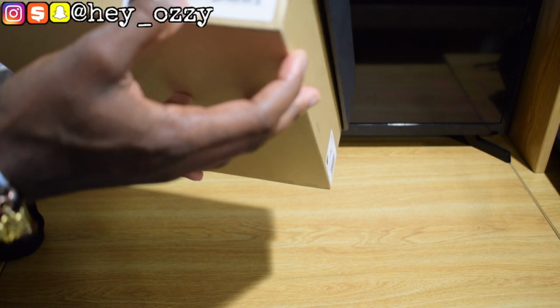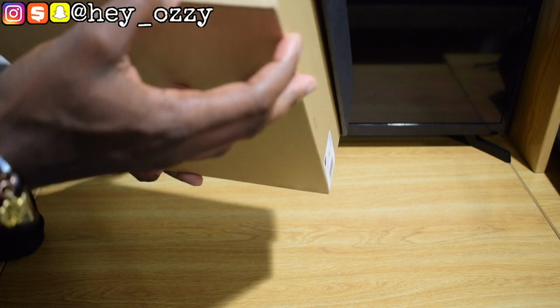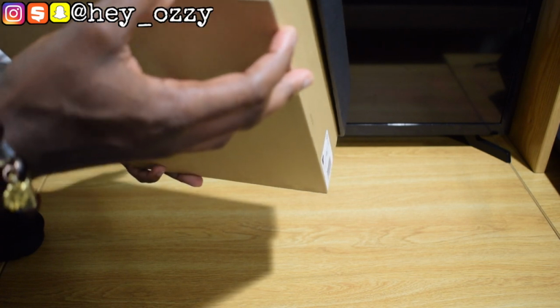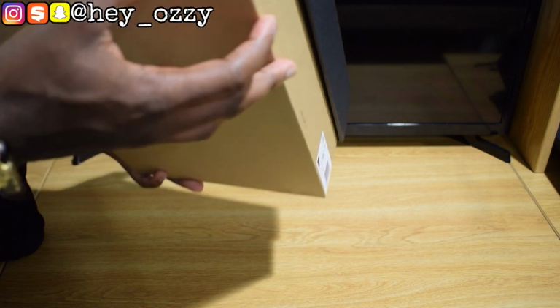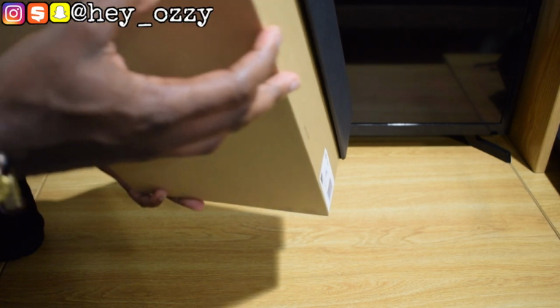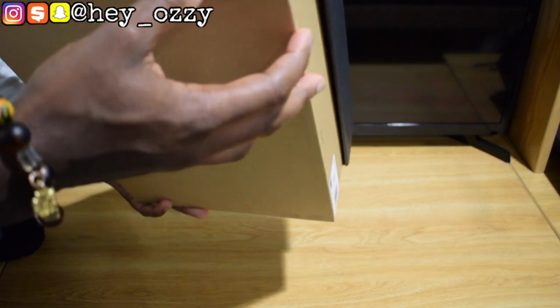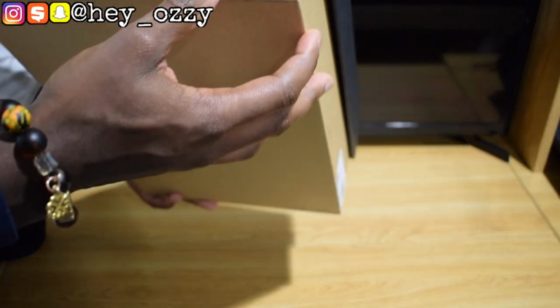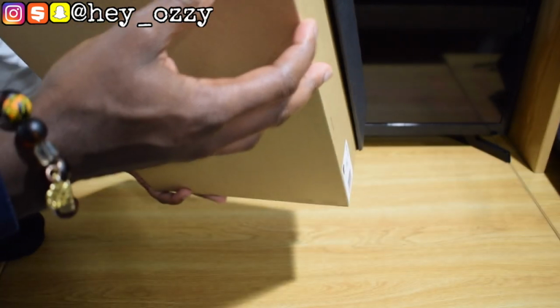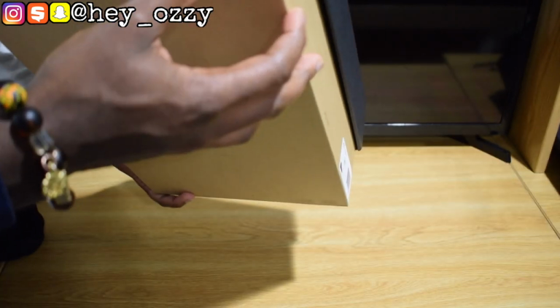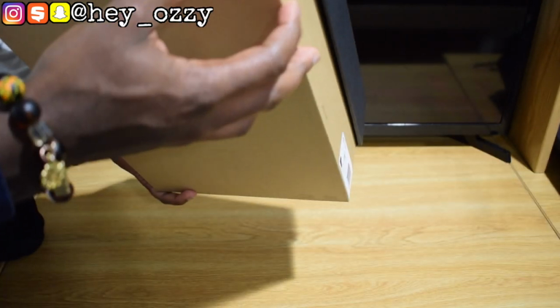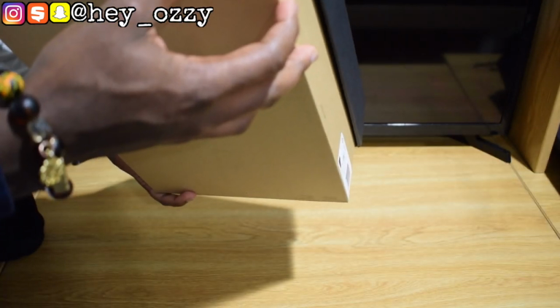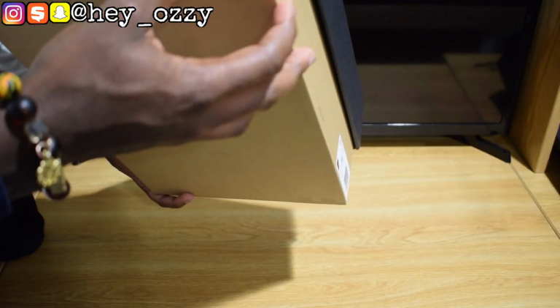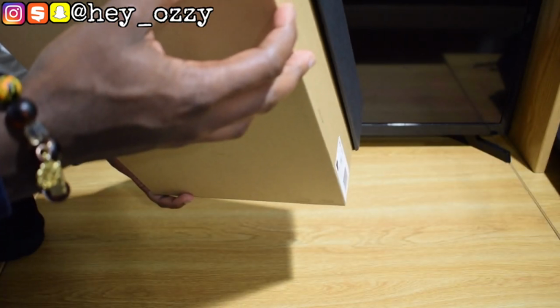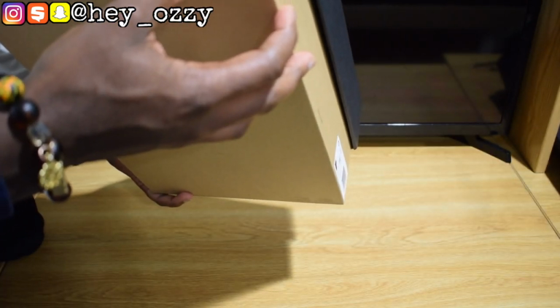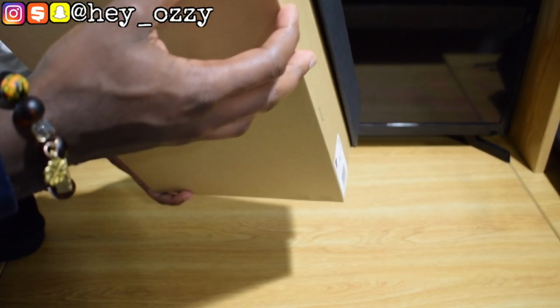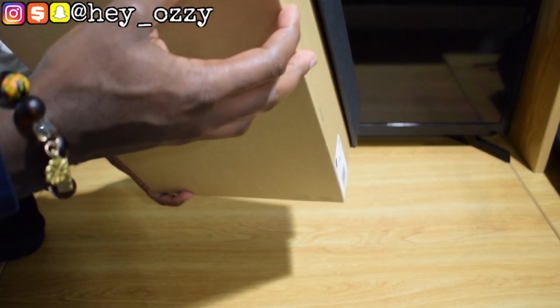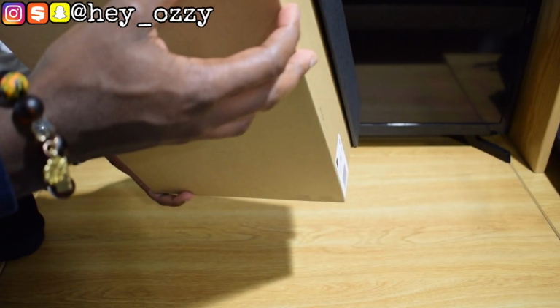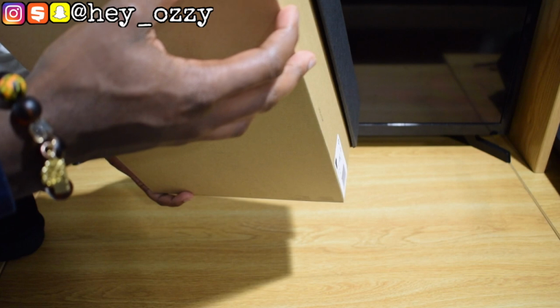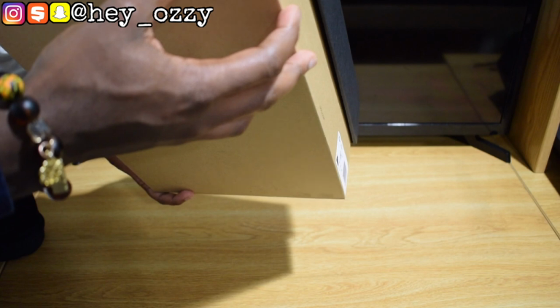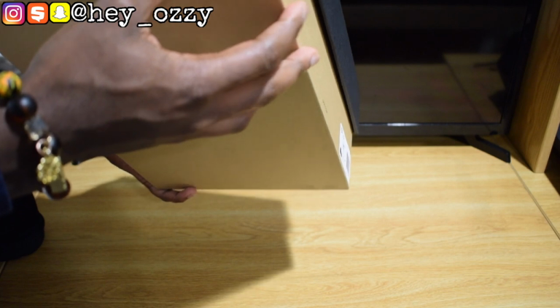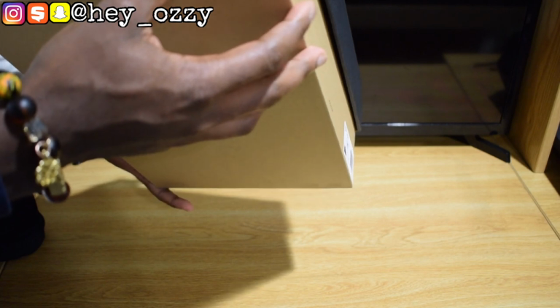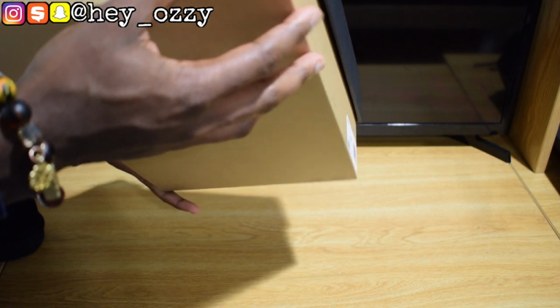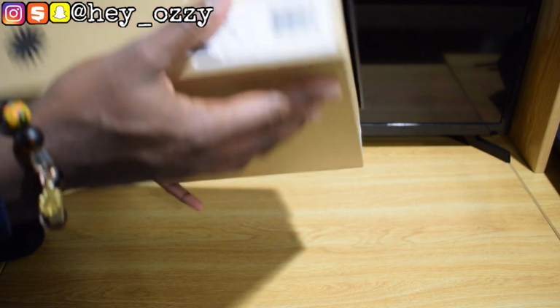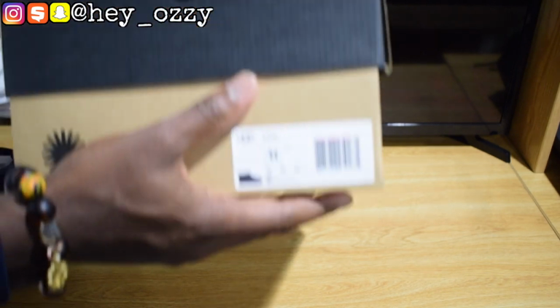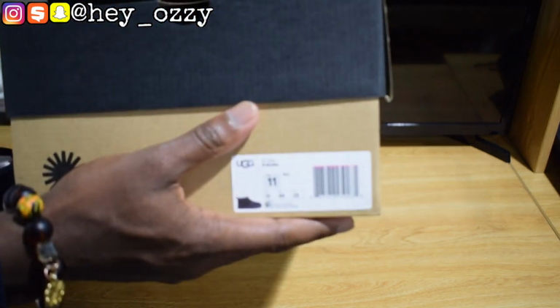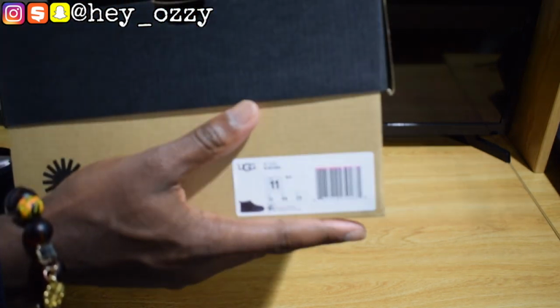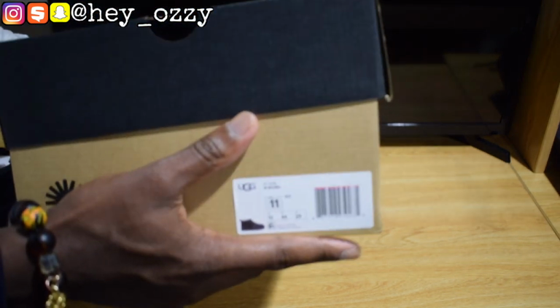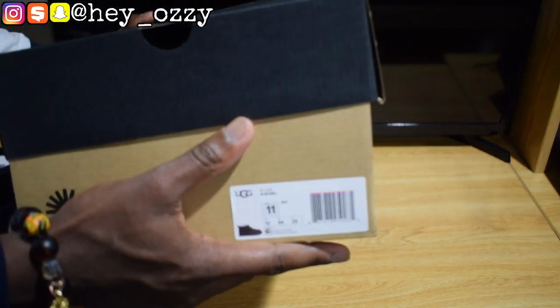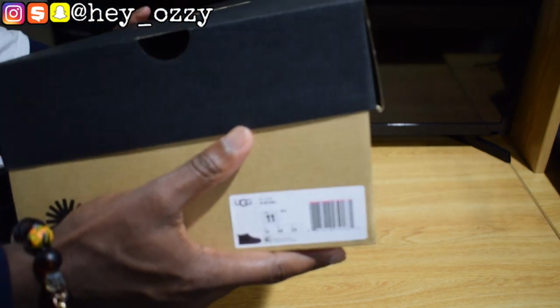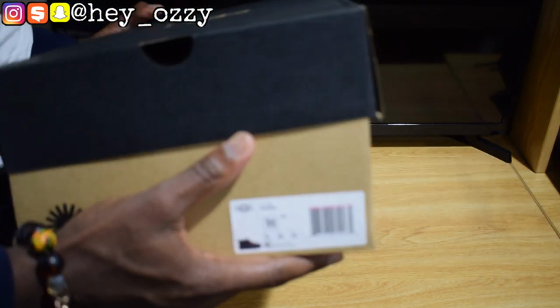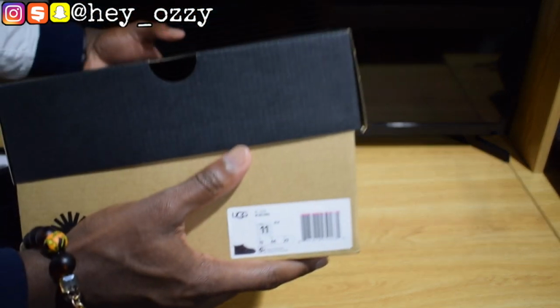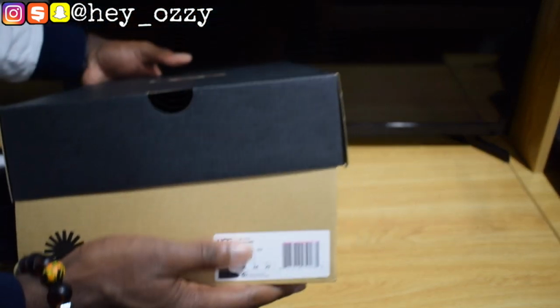Which is weird, because on some boxes a US size 11 would be a European 45. That seems kind of off.